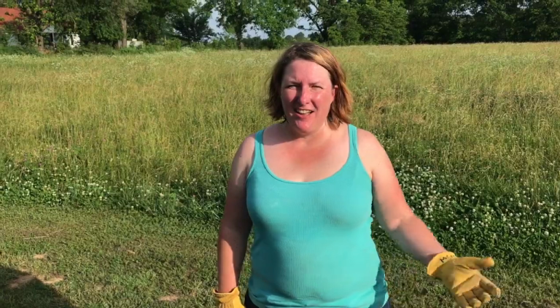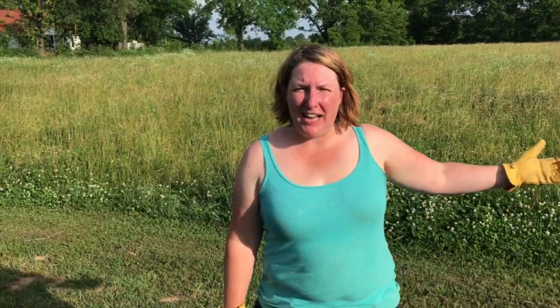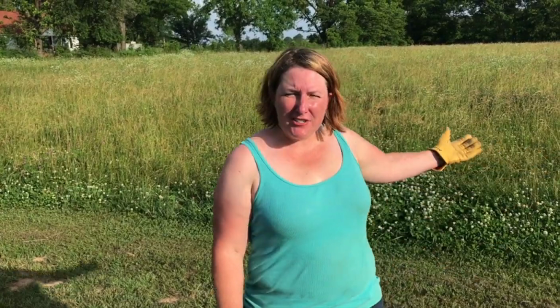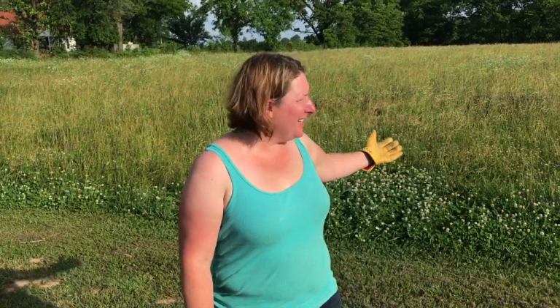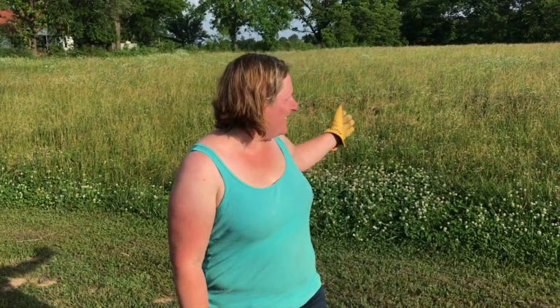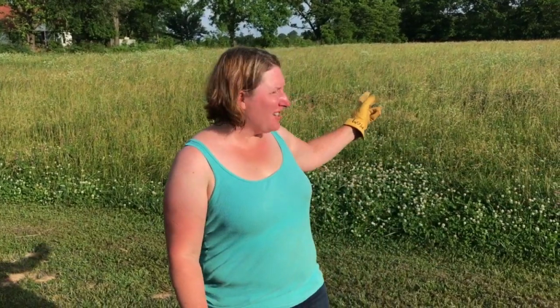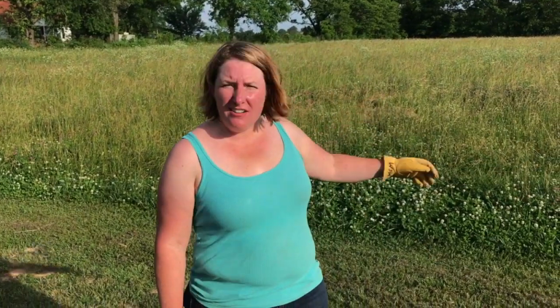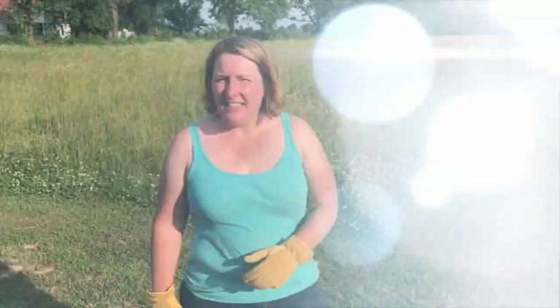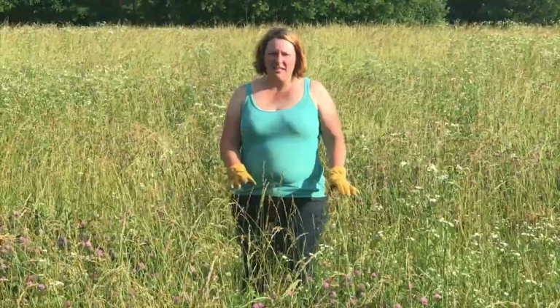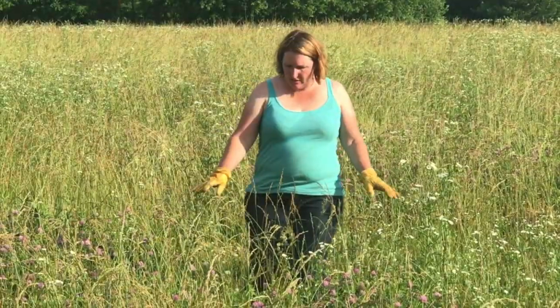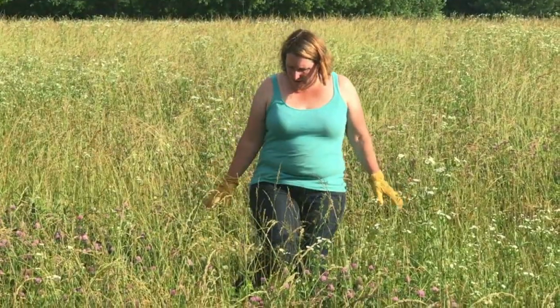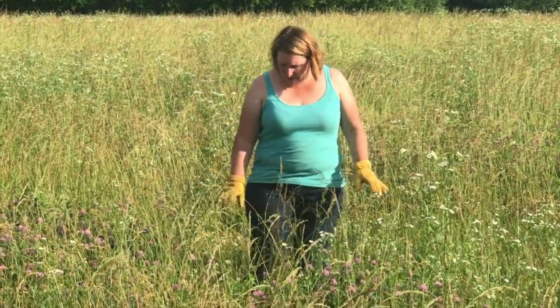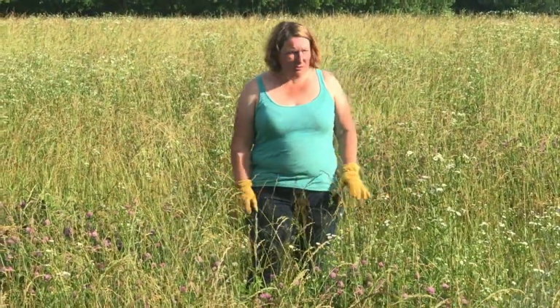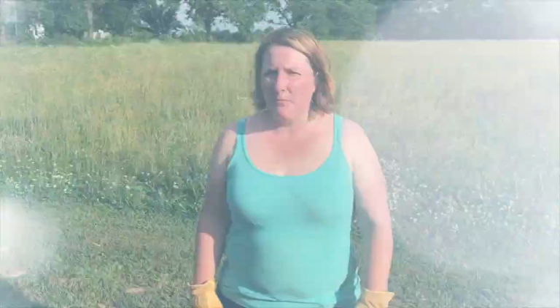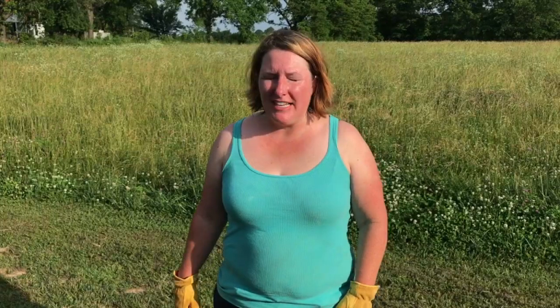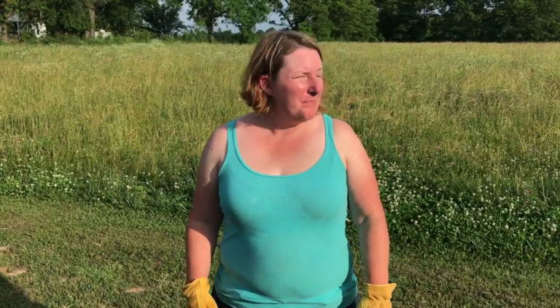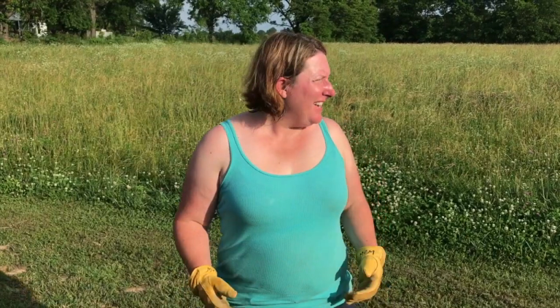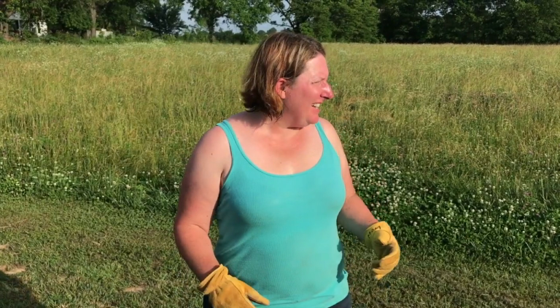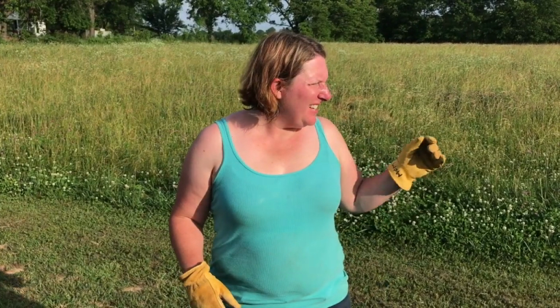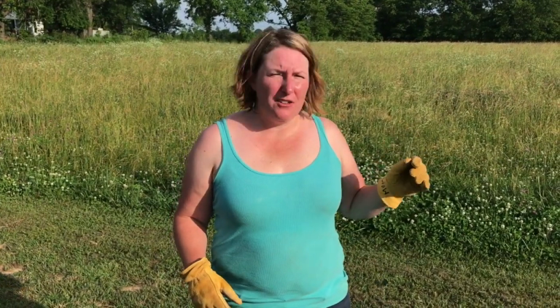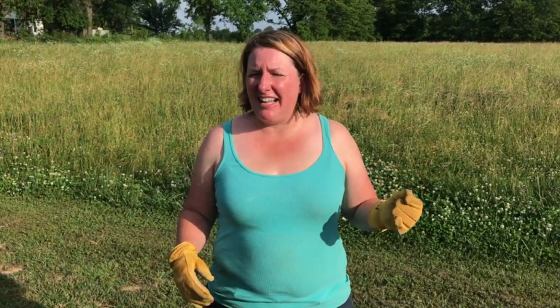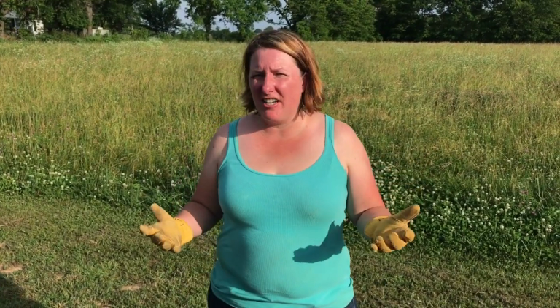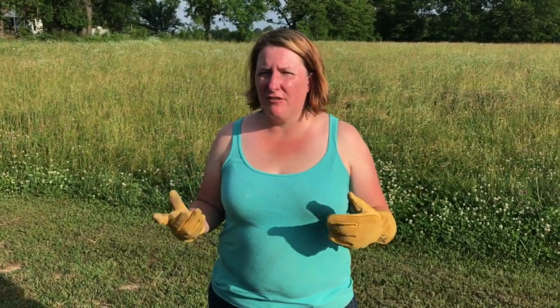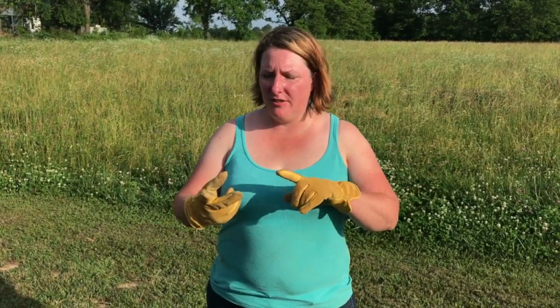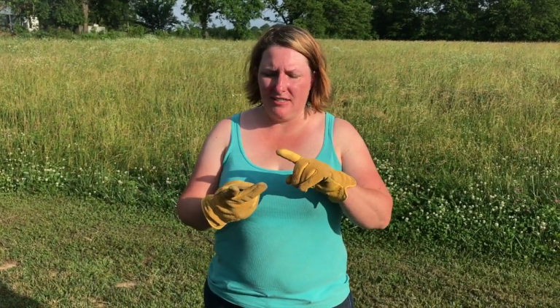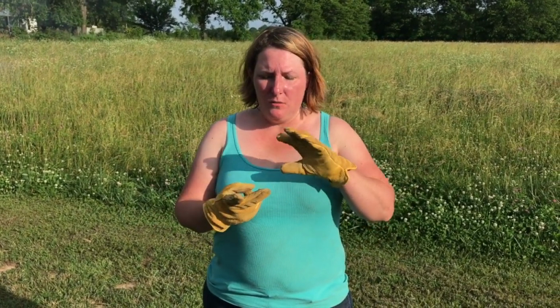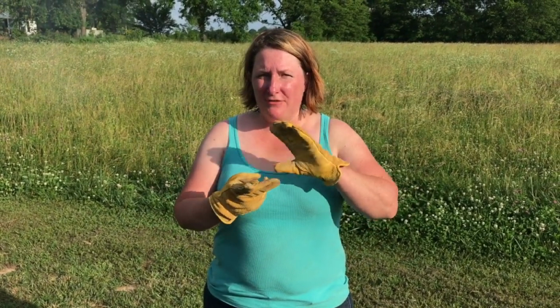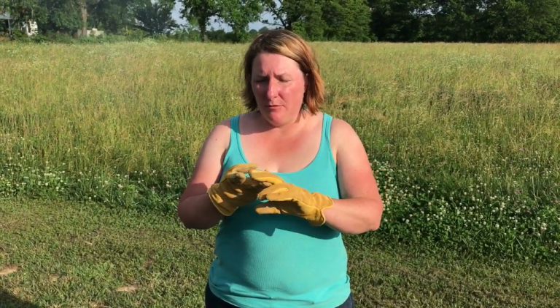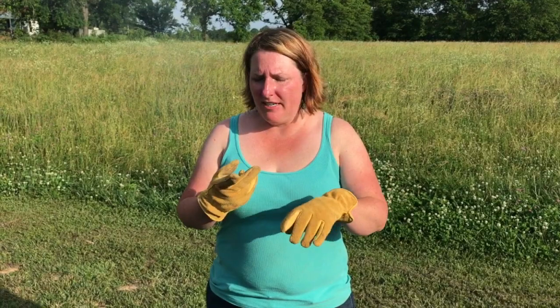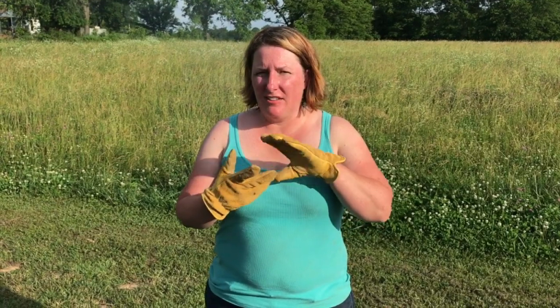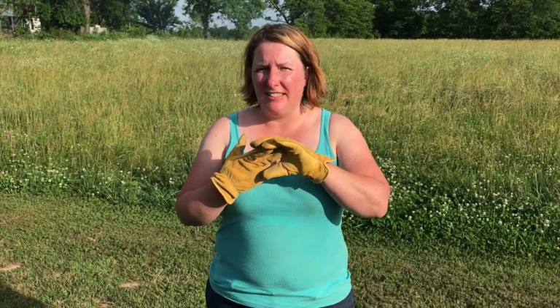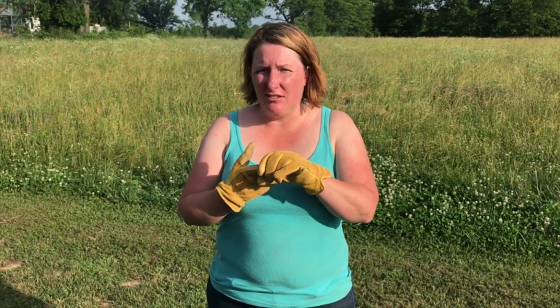Our pasture is getting nice and tall. They came and said they're going to mow it in a couple days, so they had us check it over for two things: one is flood debris and the other is thistles.